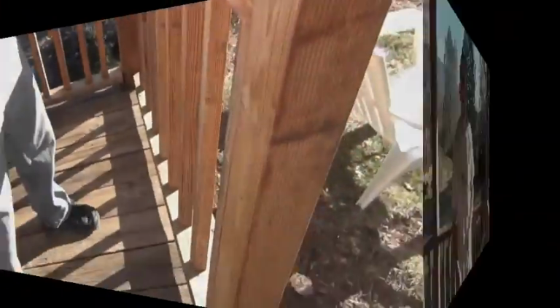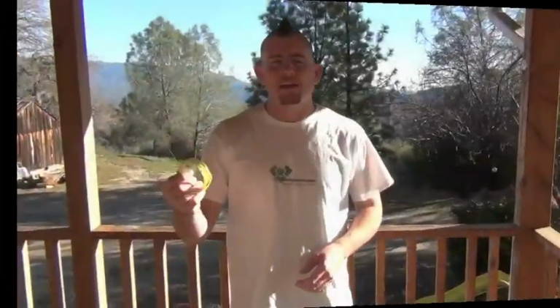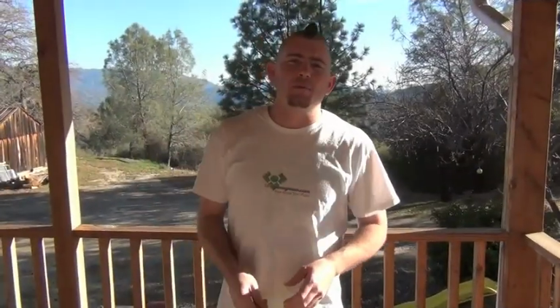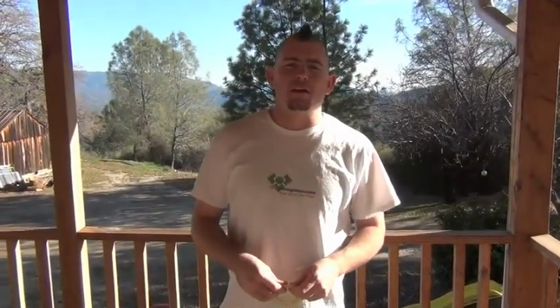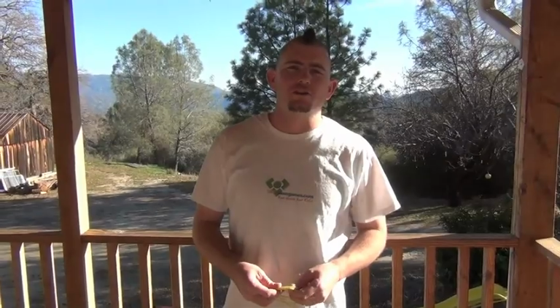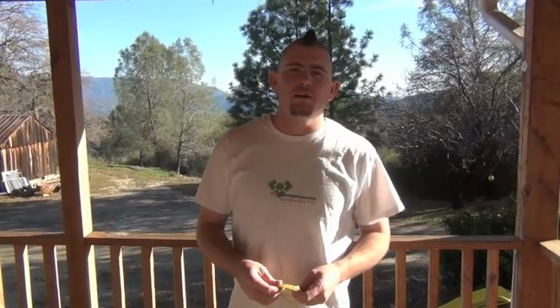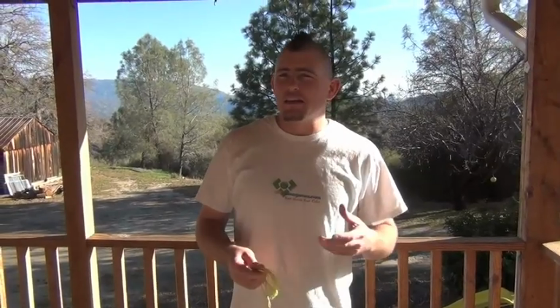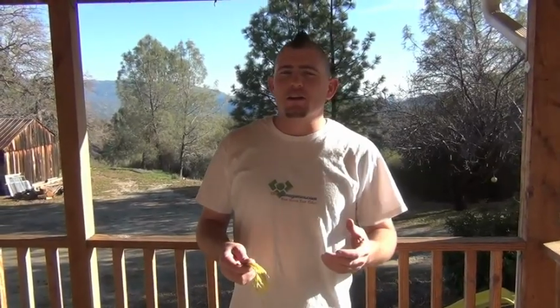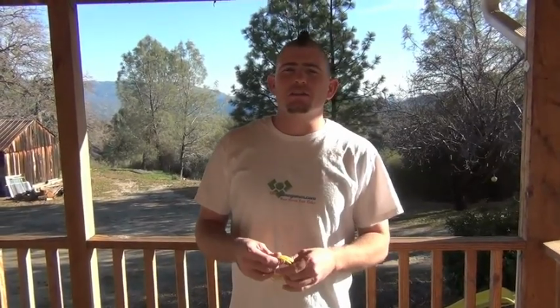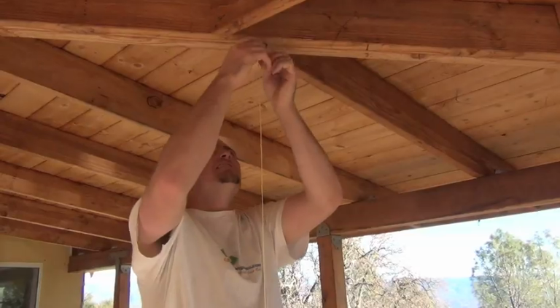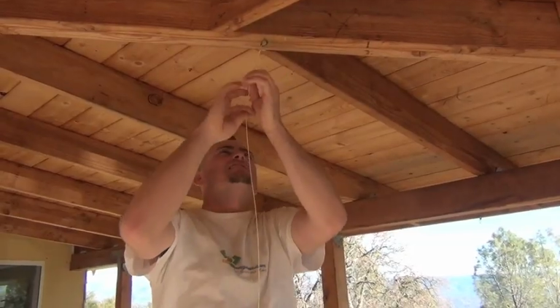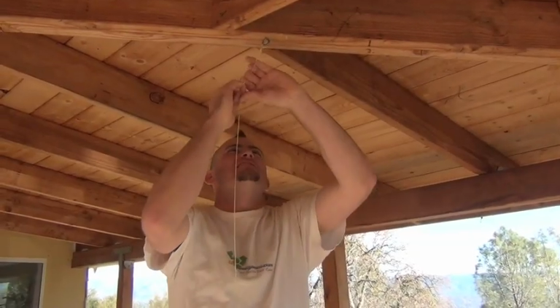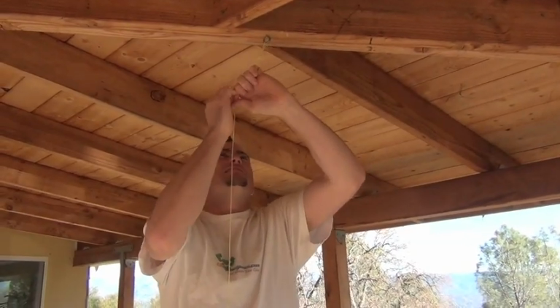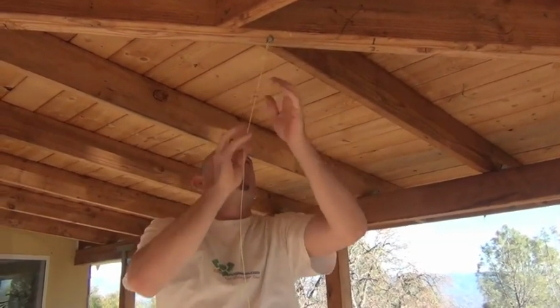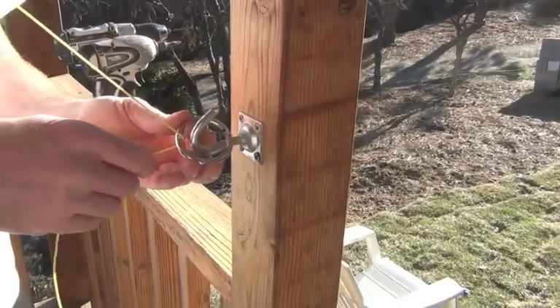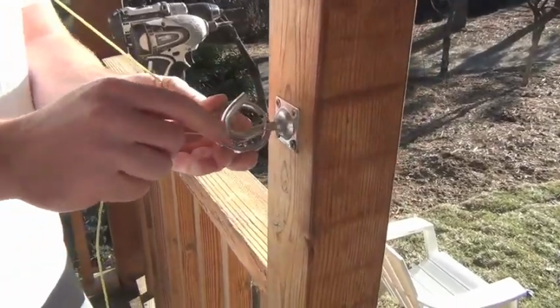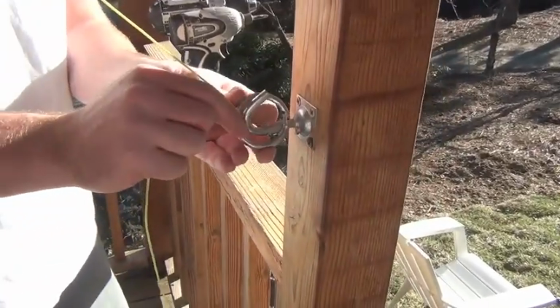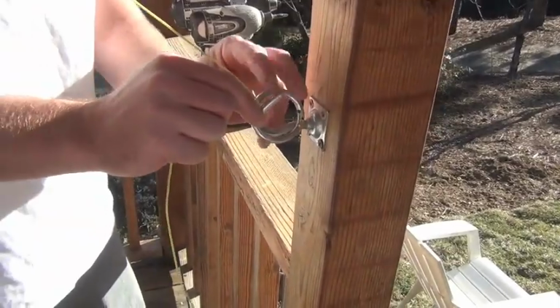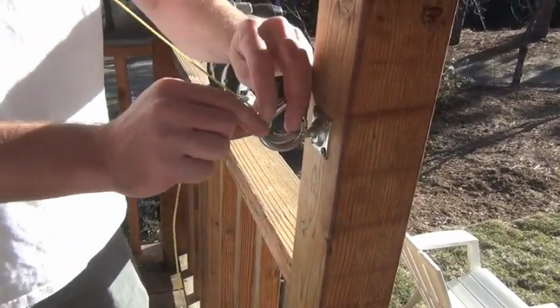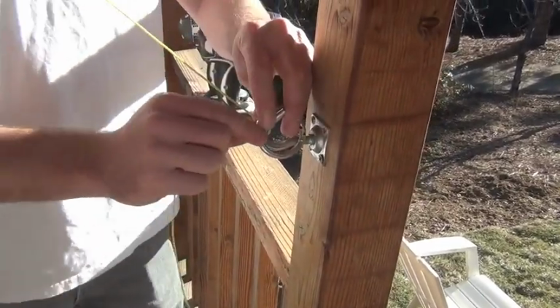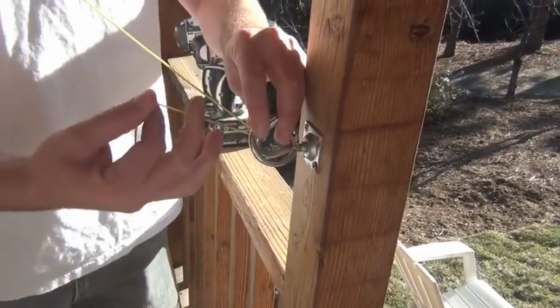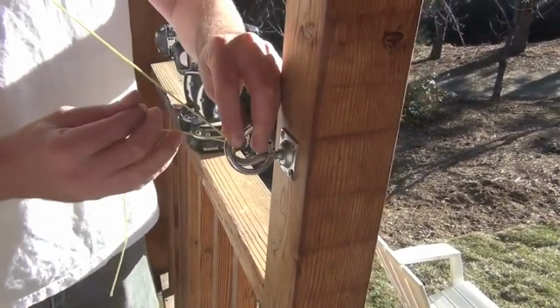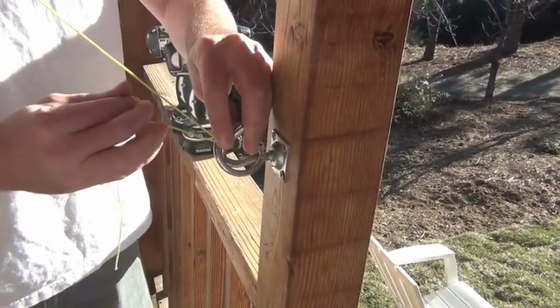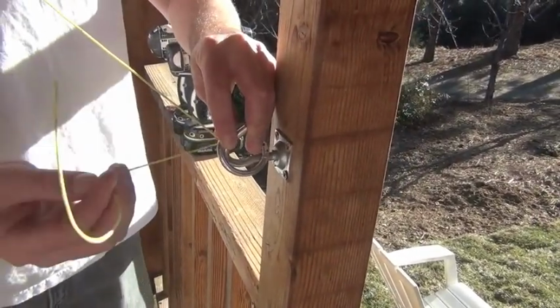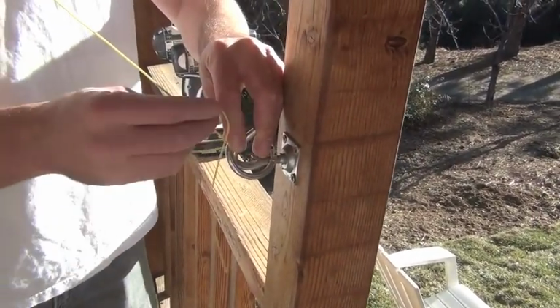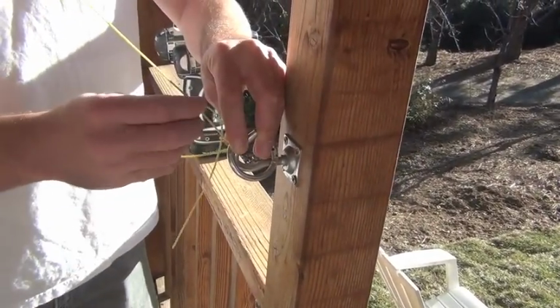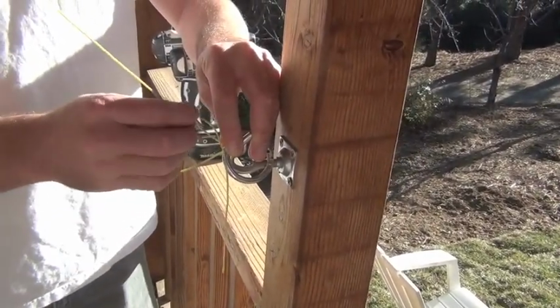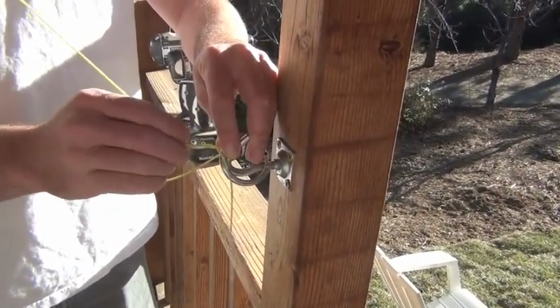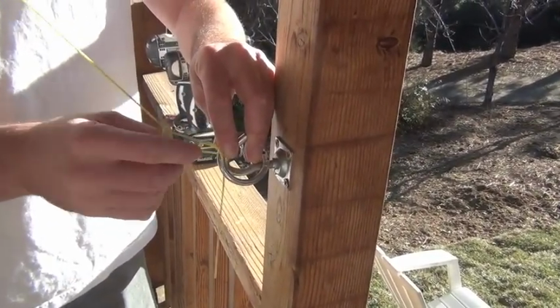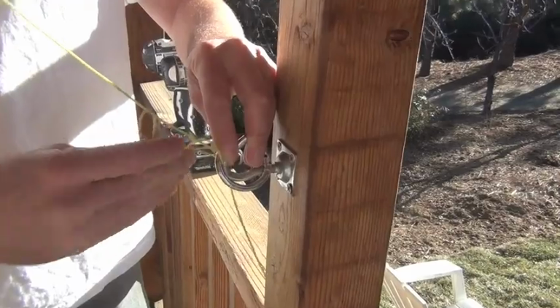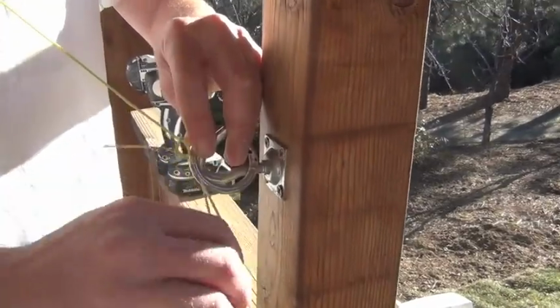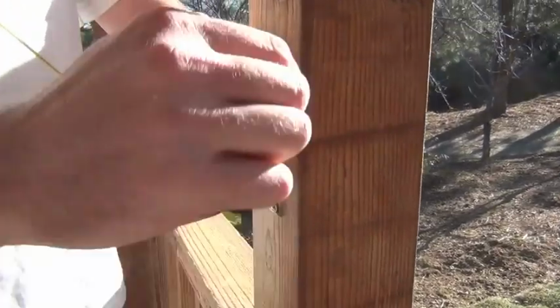All right, so the next step, we need to connect our string. The easiest way to do this is to first connect it to the eyelet. And then what you want to do is run the string over and connect it to the ring as it already sits on the hook. Just remember to keep a little bit of slack.